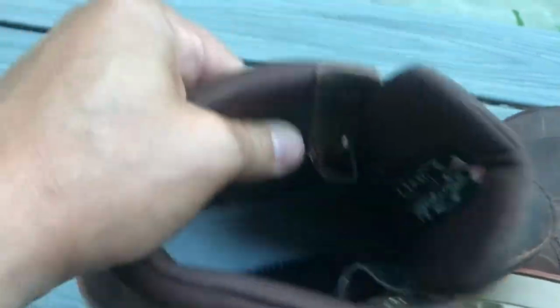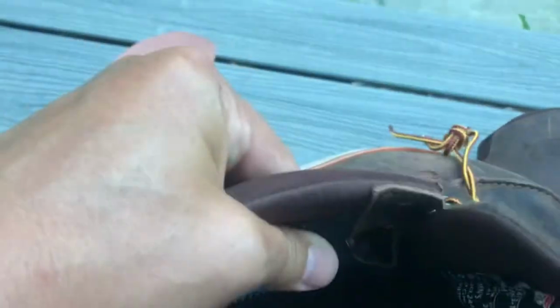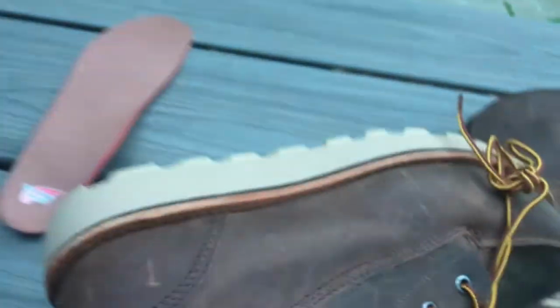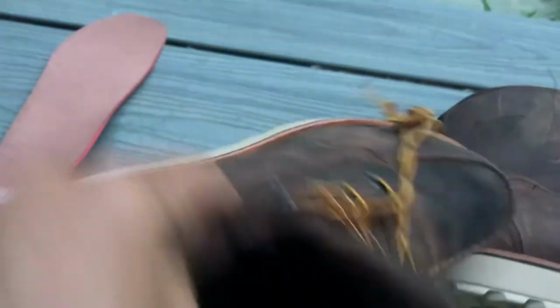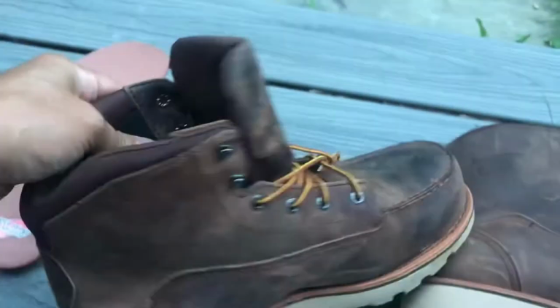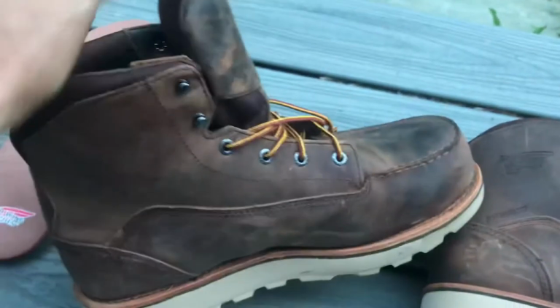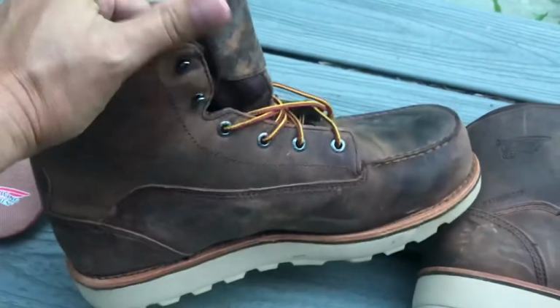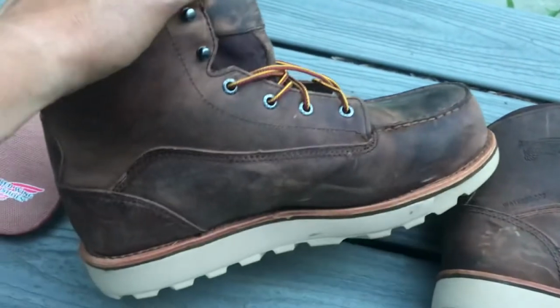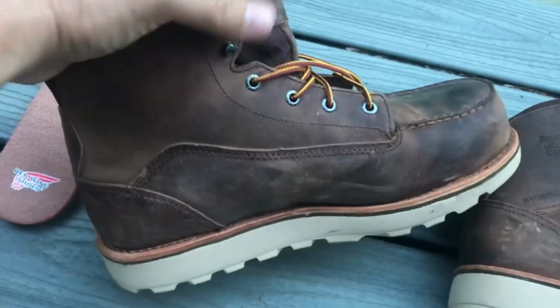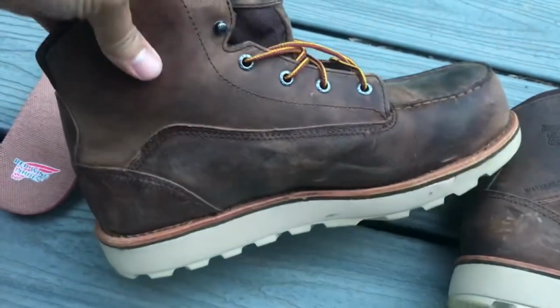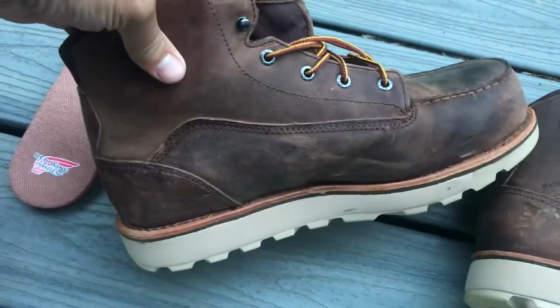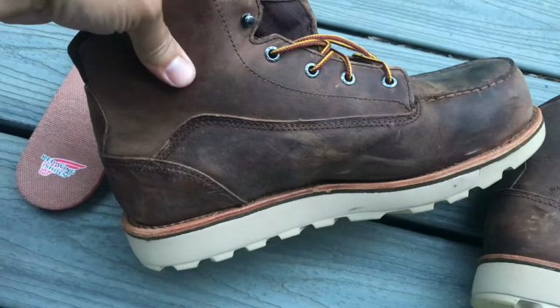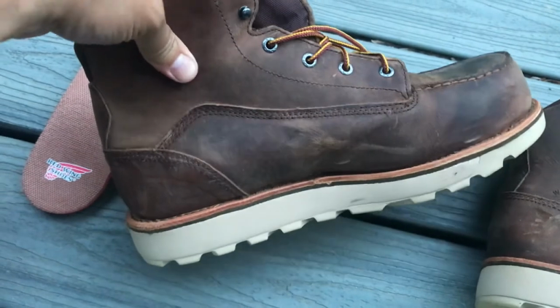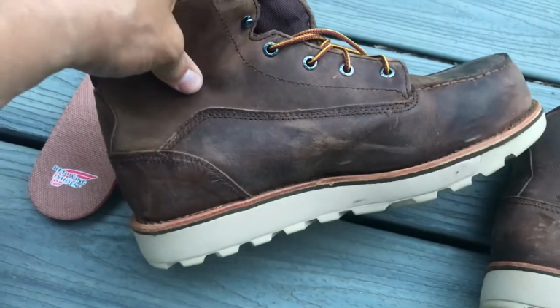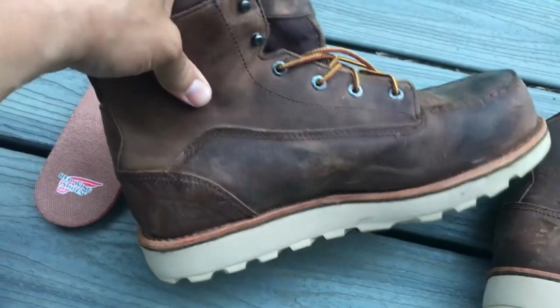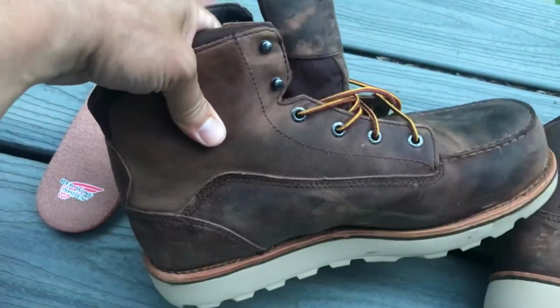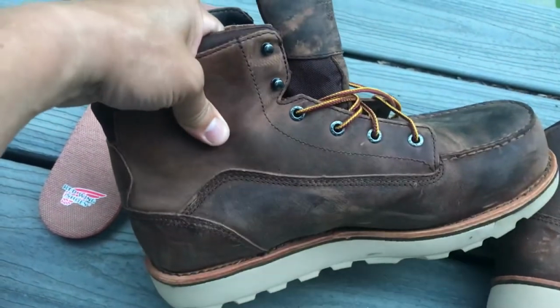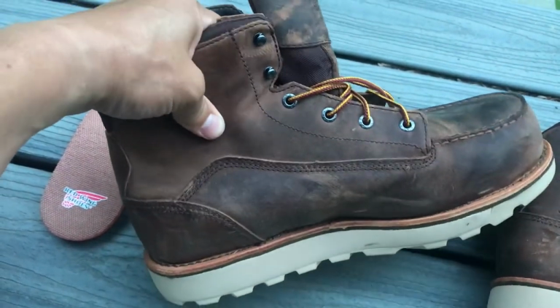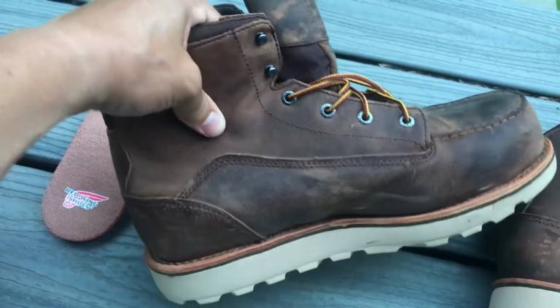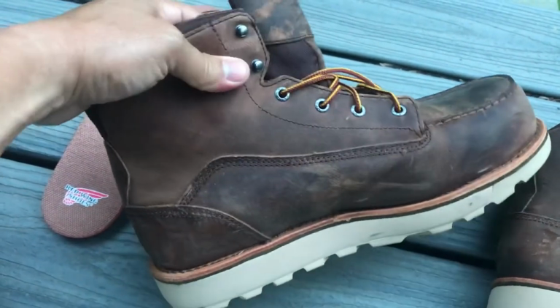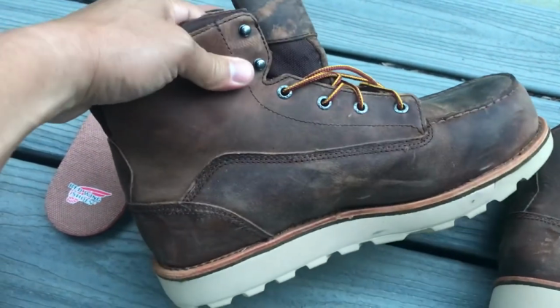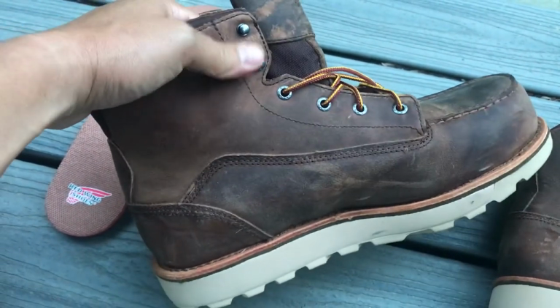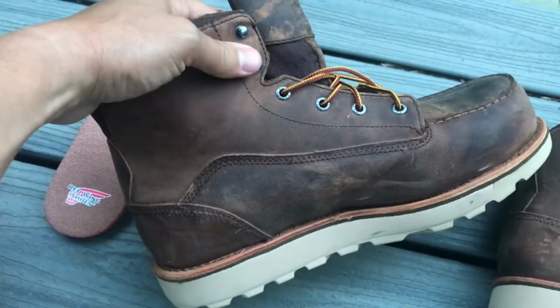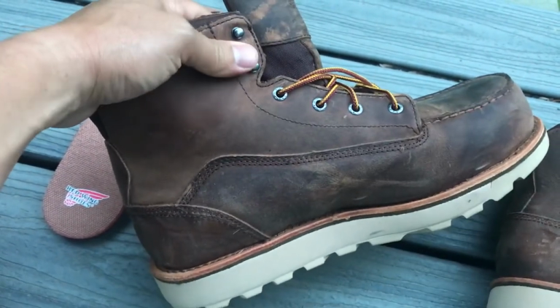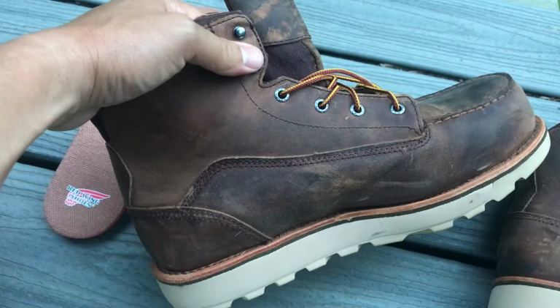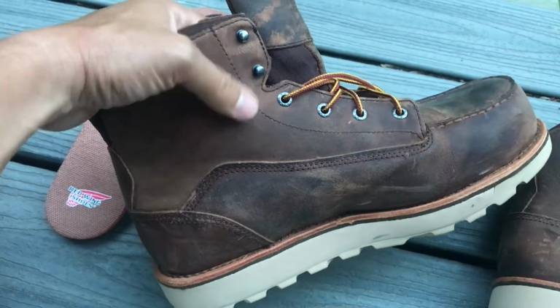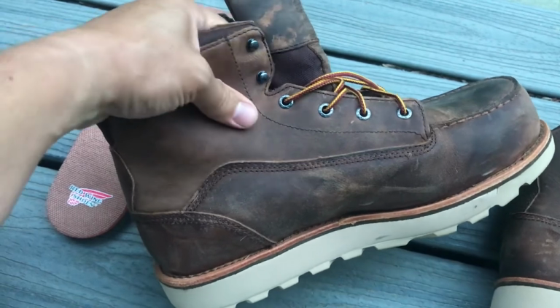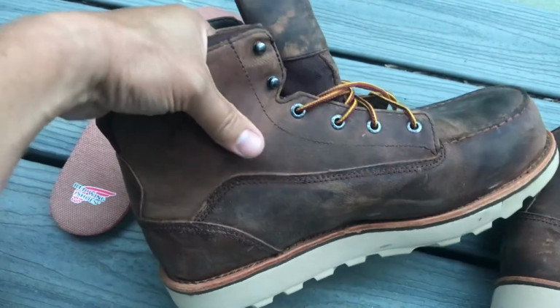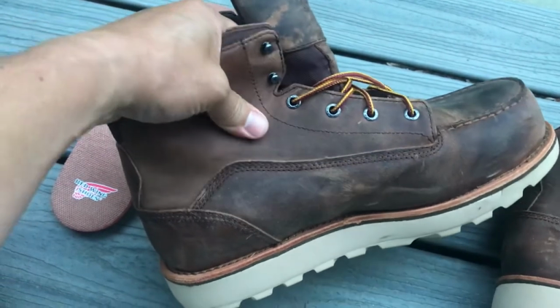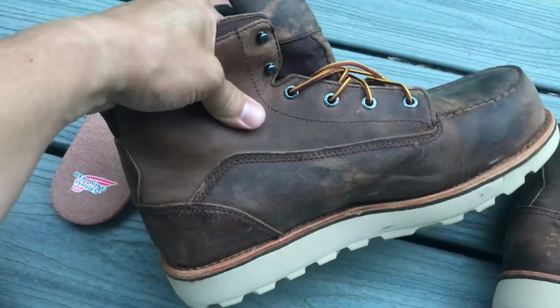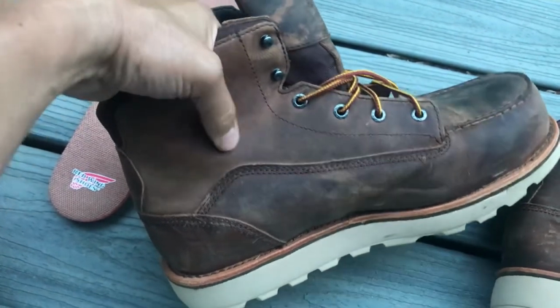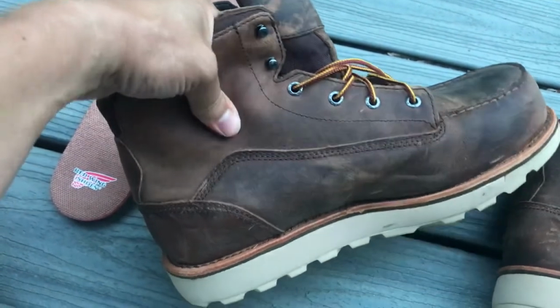Nice thick pad on the ankles, which I need because I bang my ankles a lot on rebar and beams when I'm walking through jobs. I don't wear these doing concrete work — I don't wear them in wet concrete, I've got rubber boots for that. So these are mainly just for prep work, finish work, stuff like that.